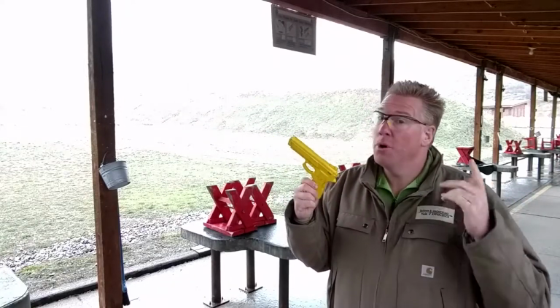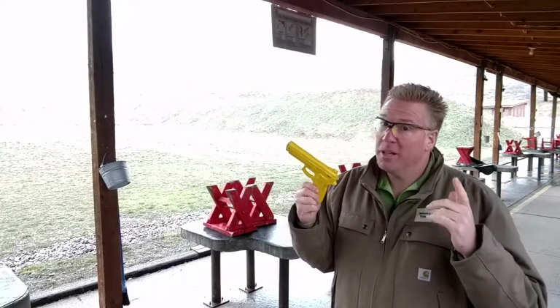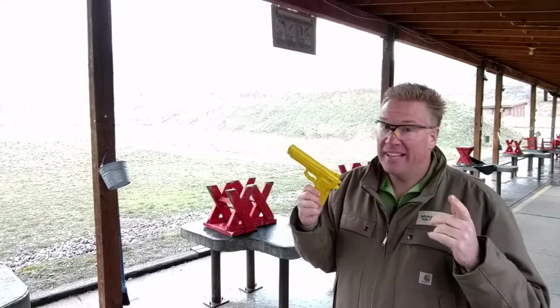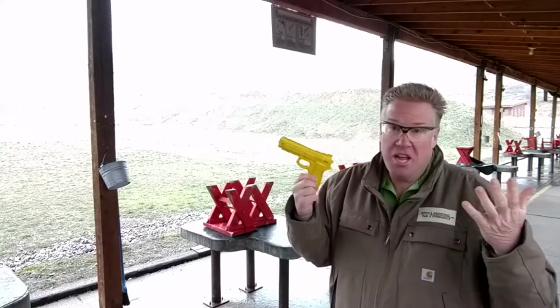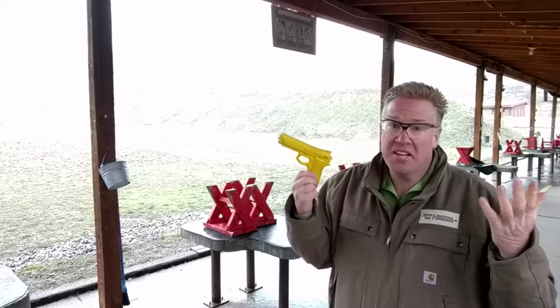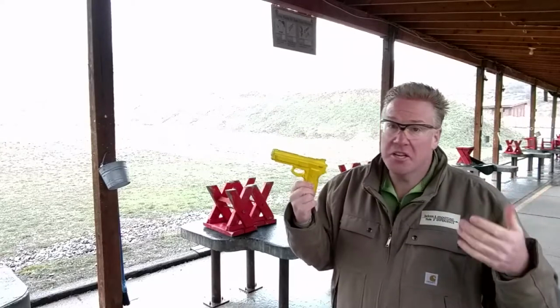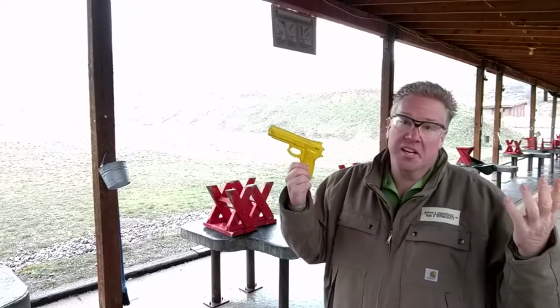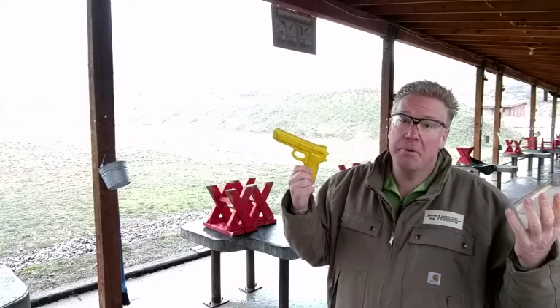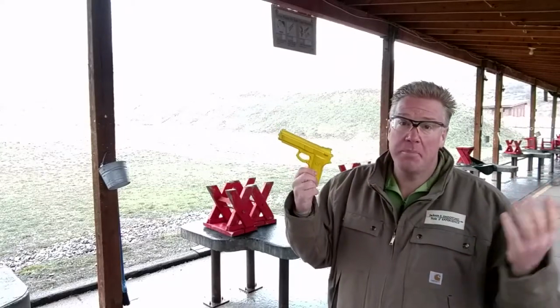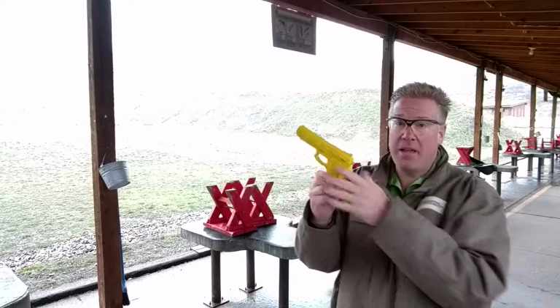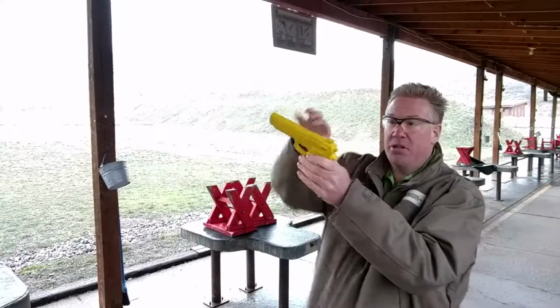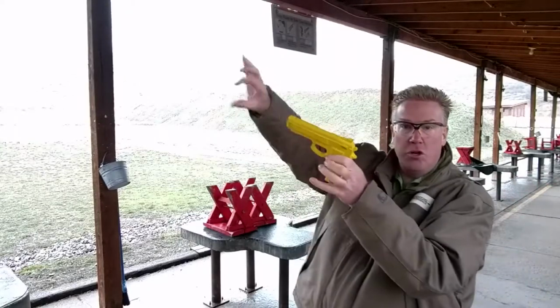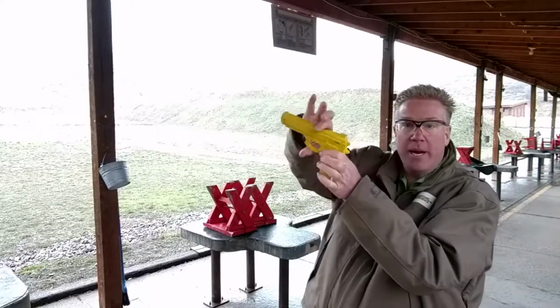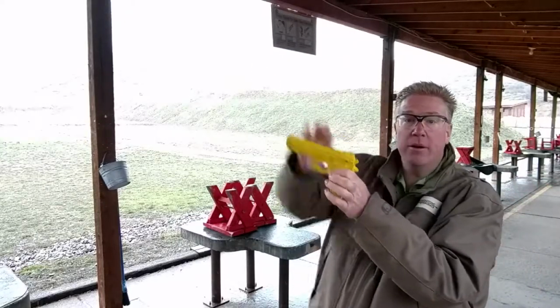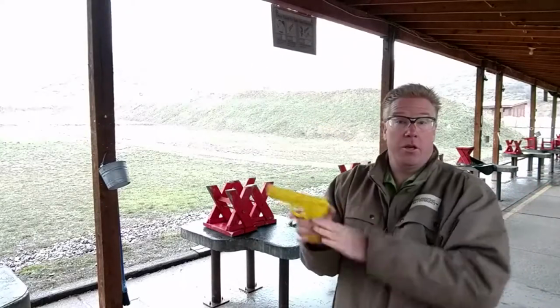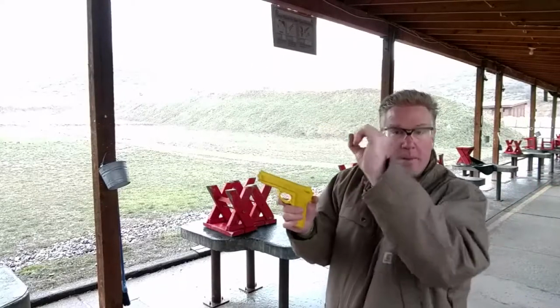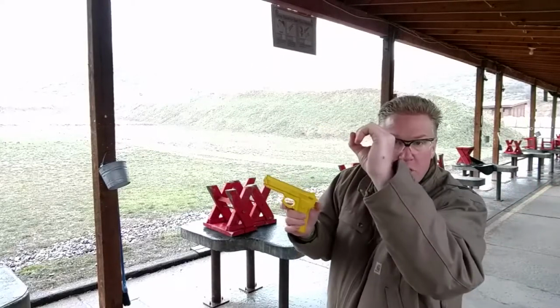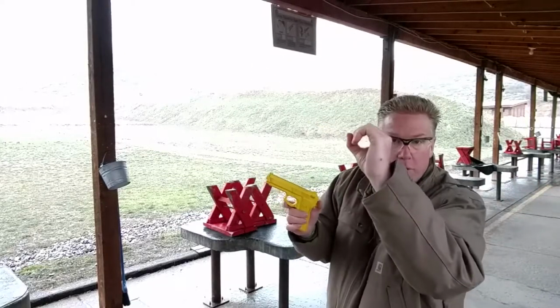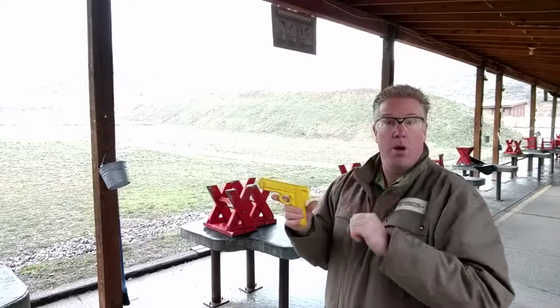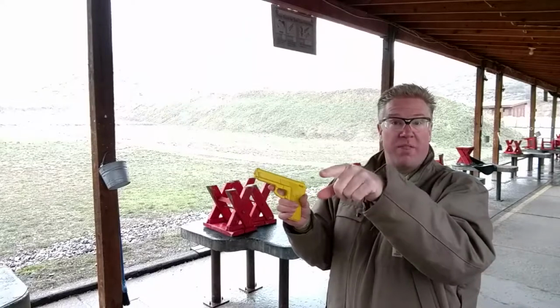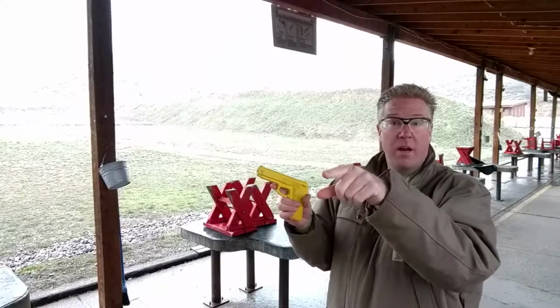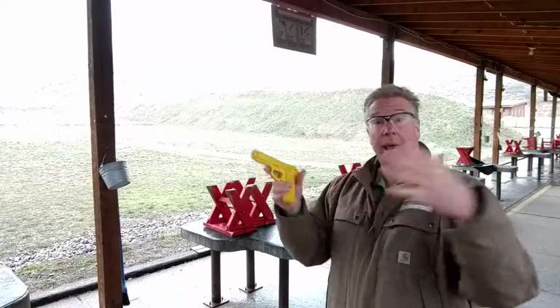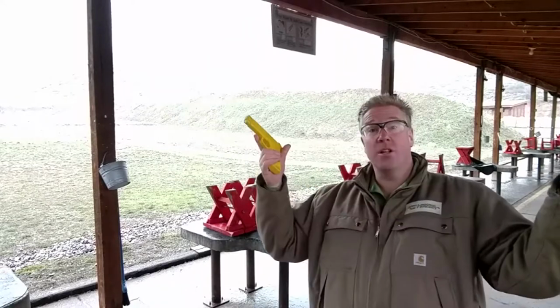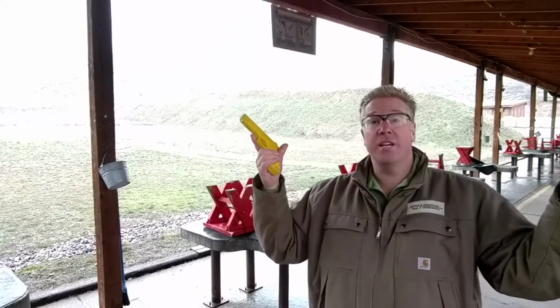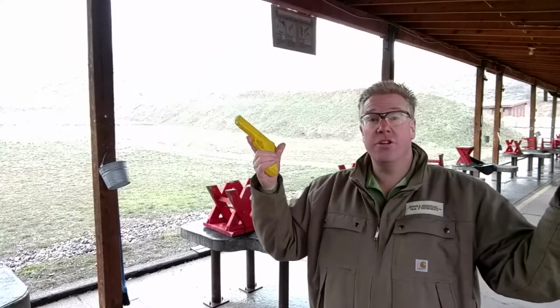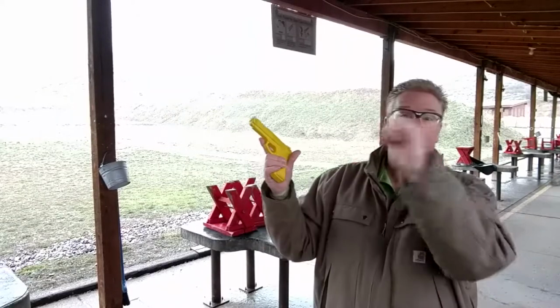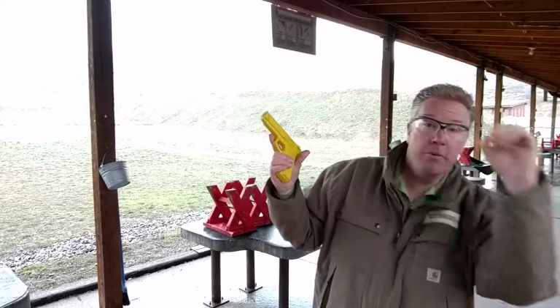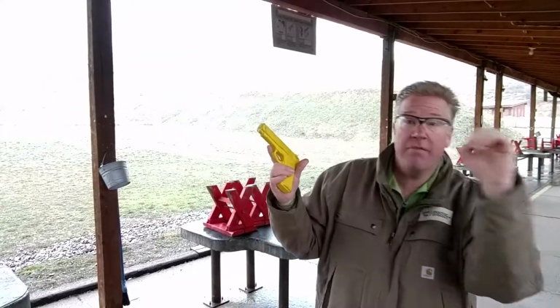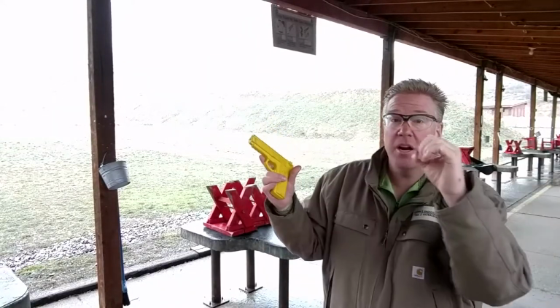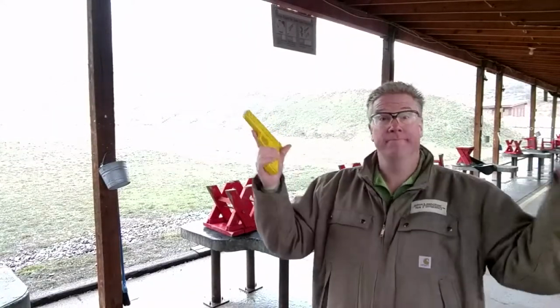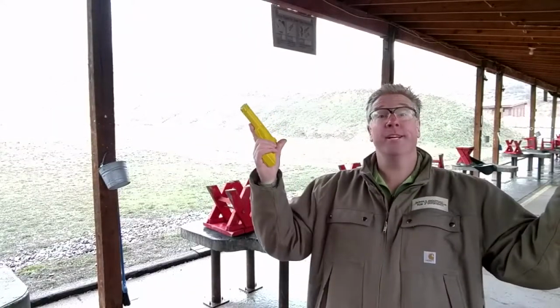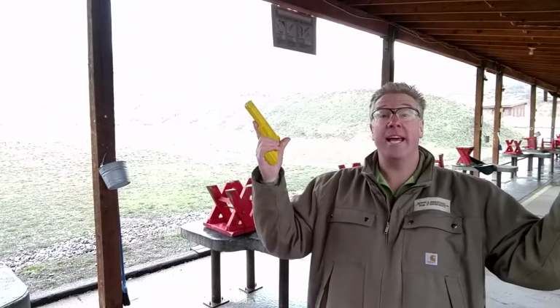Hitting a target, shooting a gun, is pretty simple. You have this tube right here. You line up the tube with the target, and as long as the gun shoots and you don't move it off the target, you're going to hit.